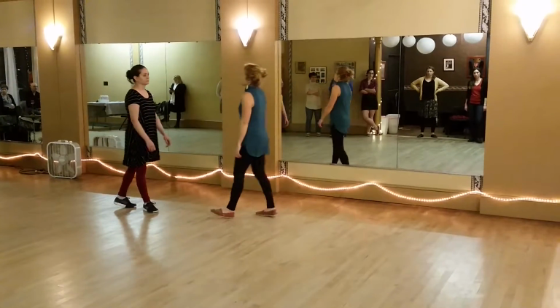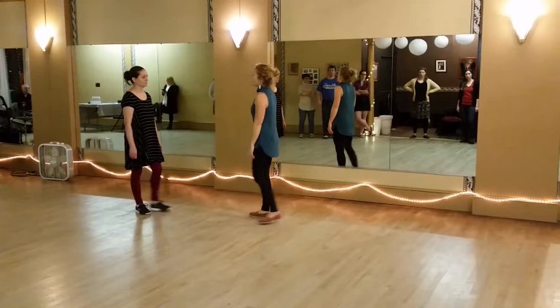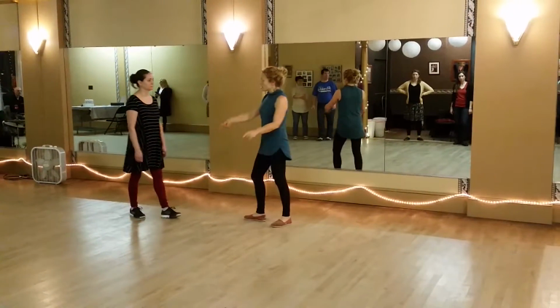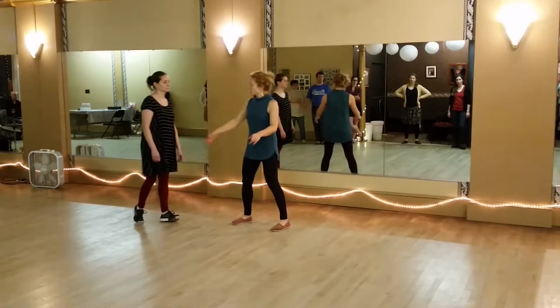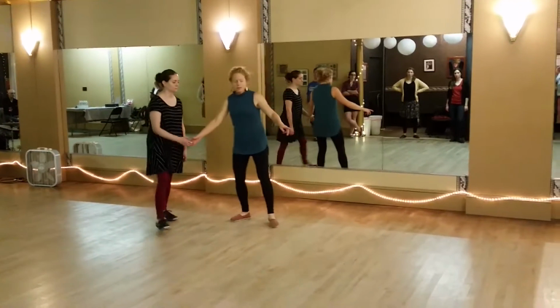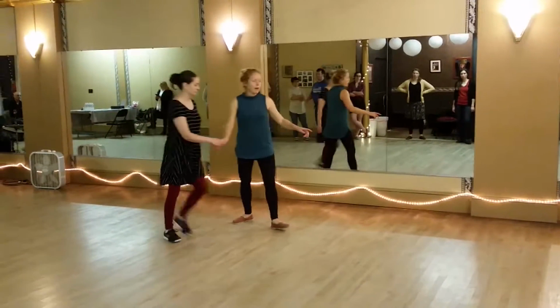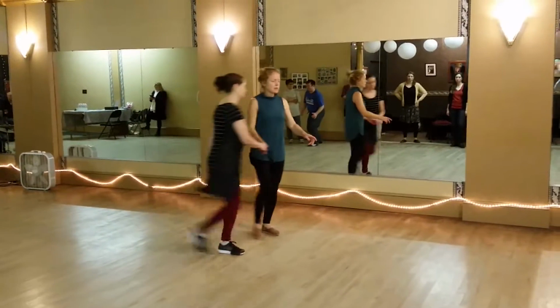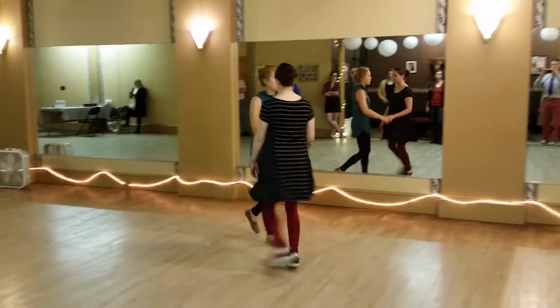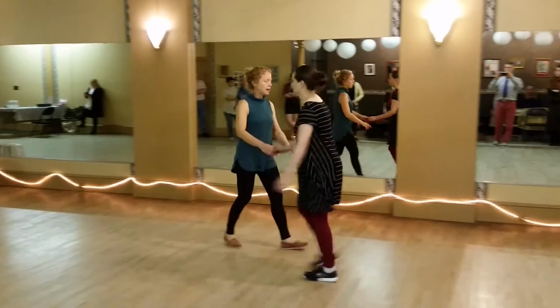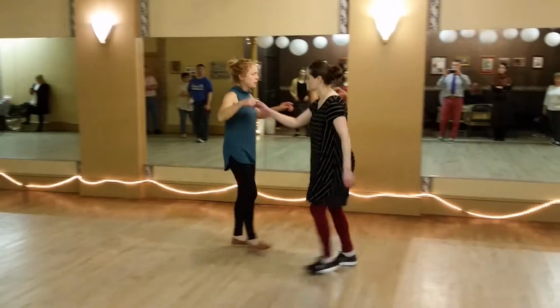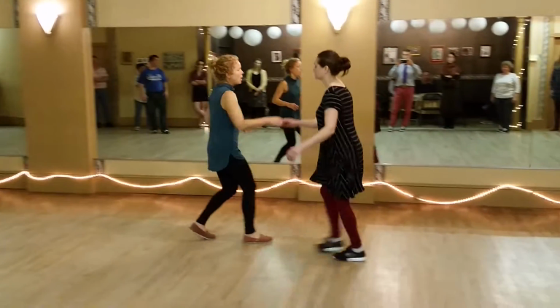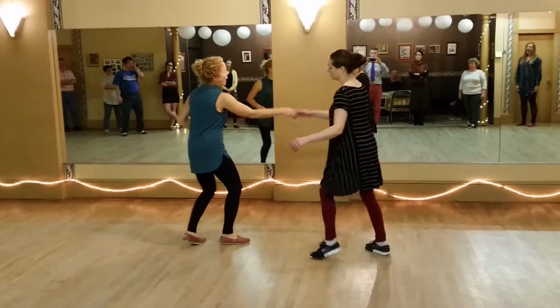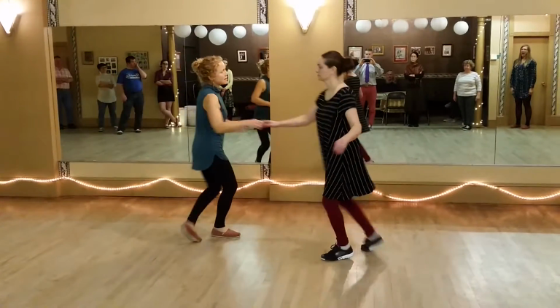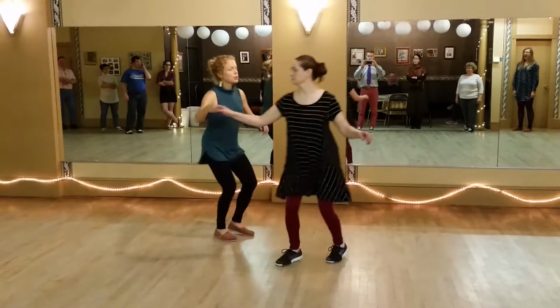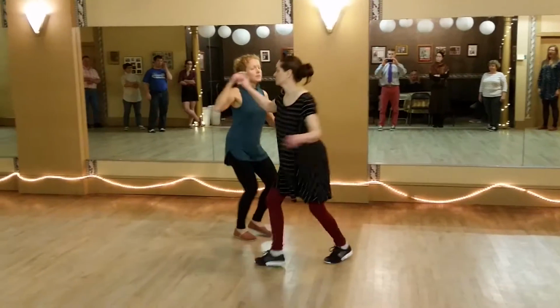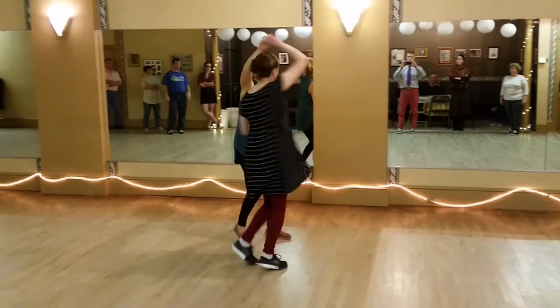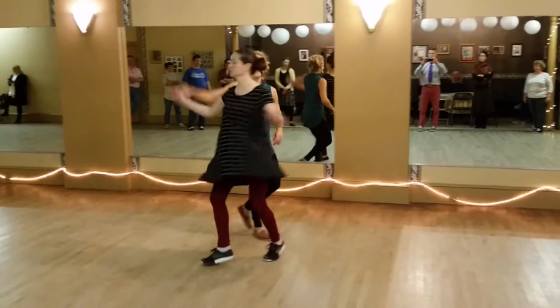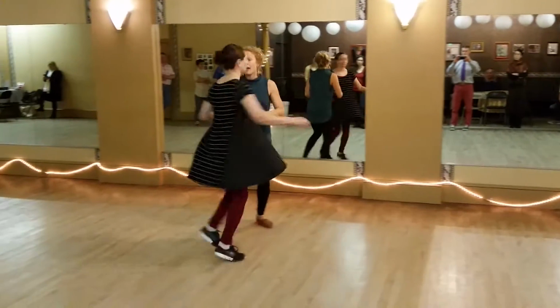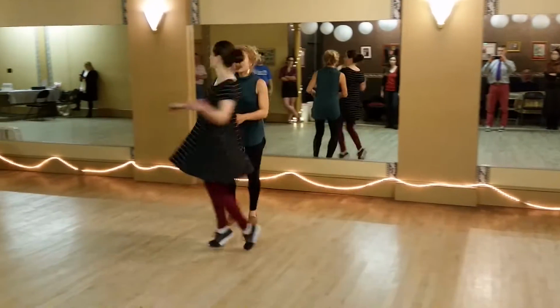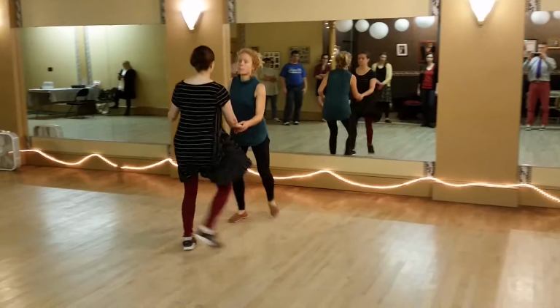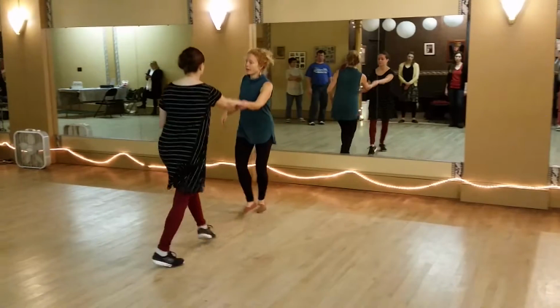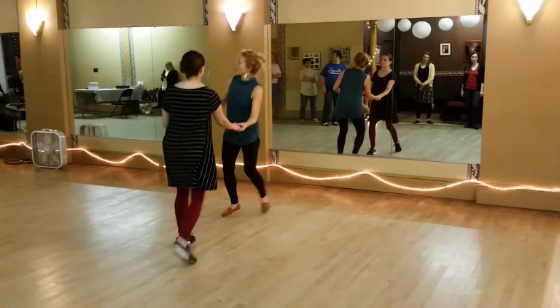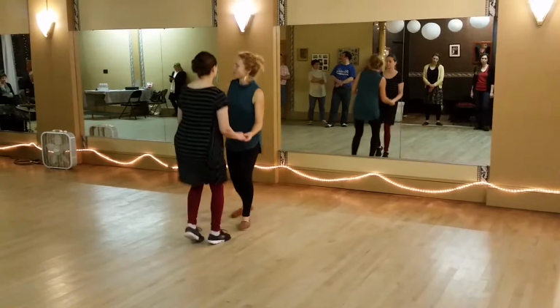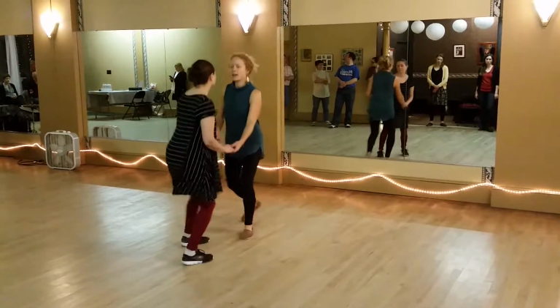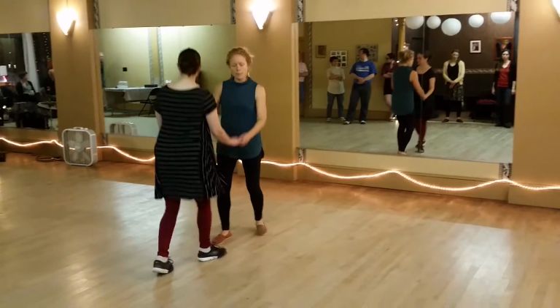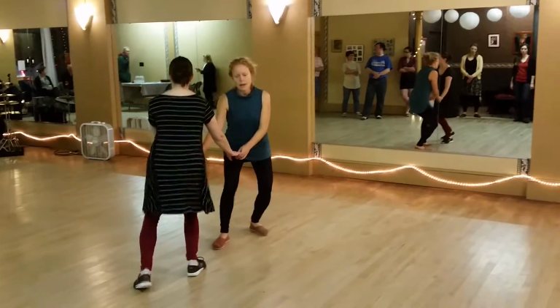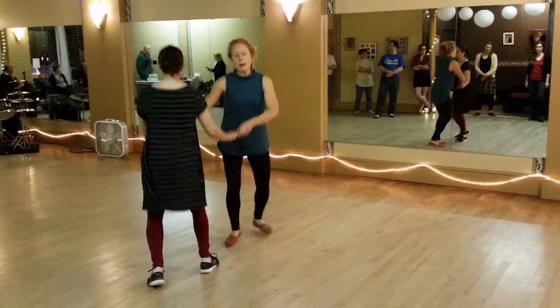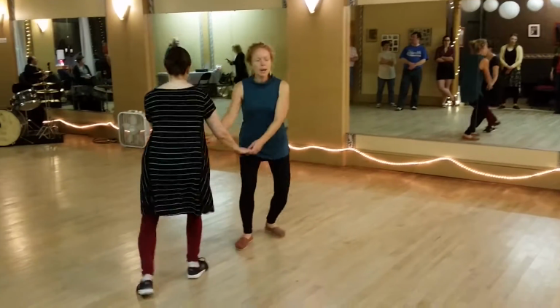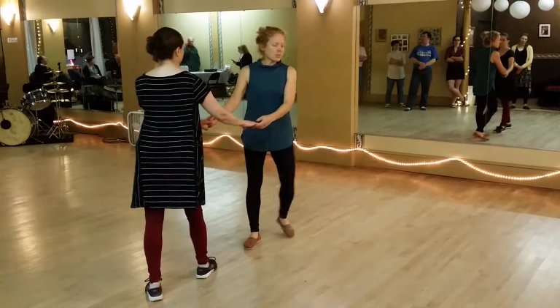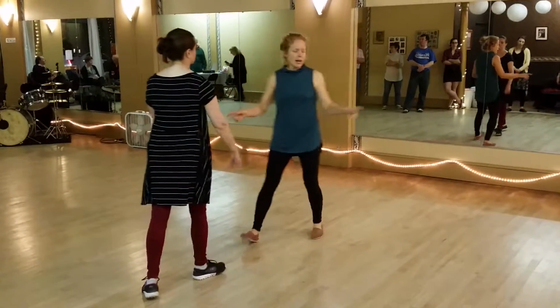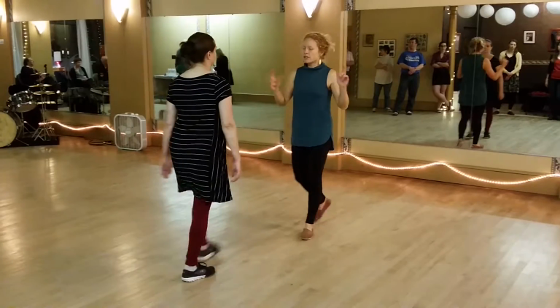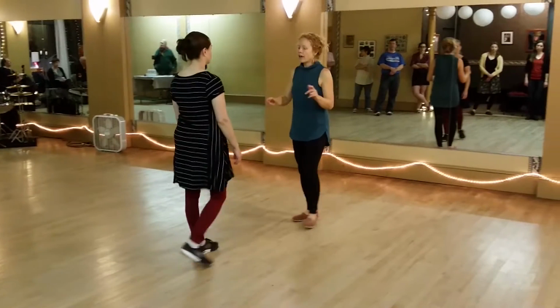Other than that, we talked about this little spin for the follows once we're over here. So it's a rock step, triple step, step, step, and then a triple, rock step, triple step, and triple step, on up.